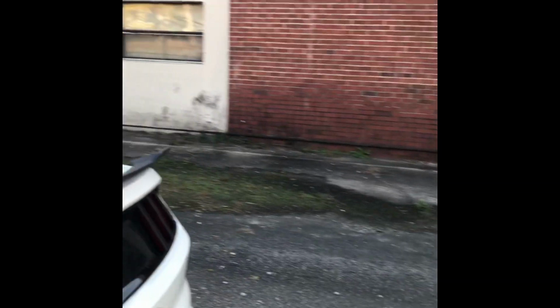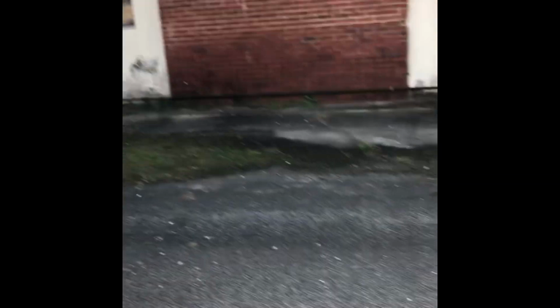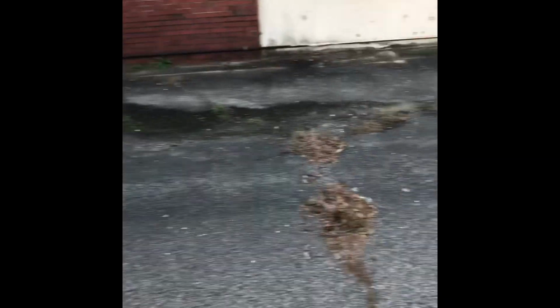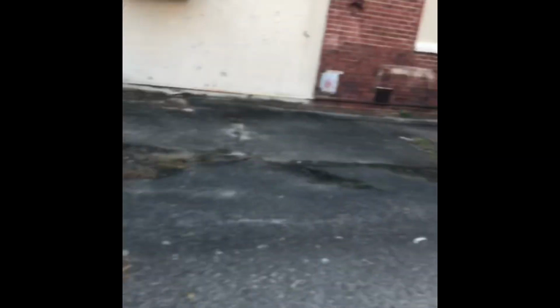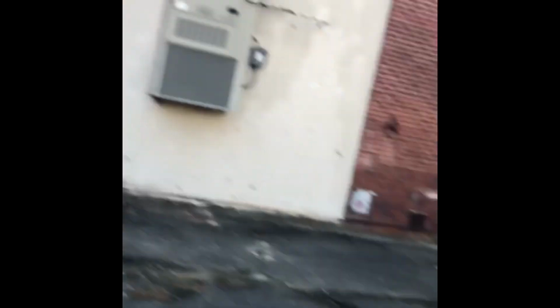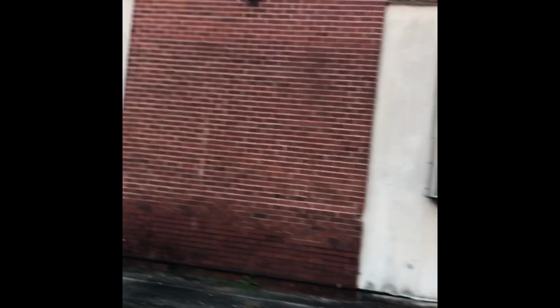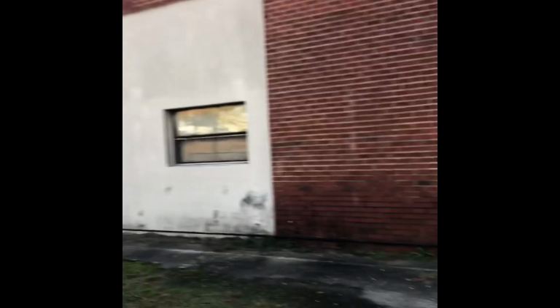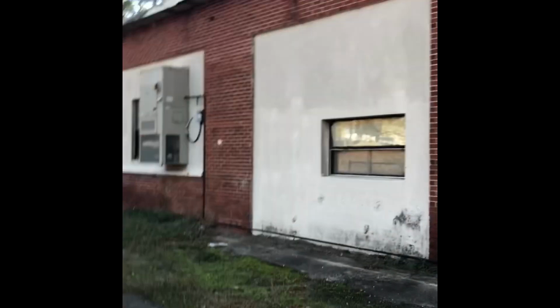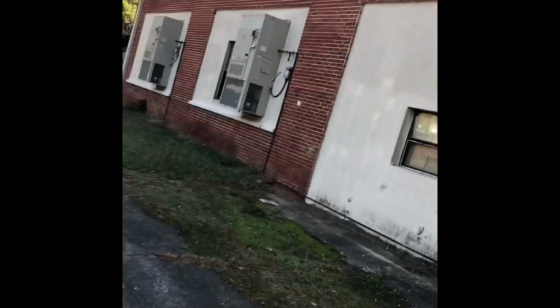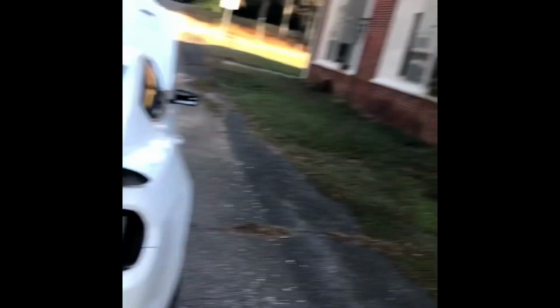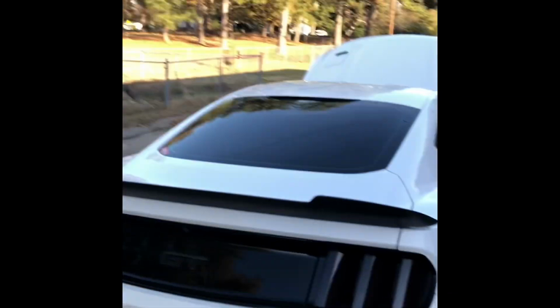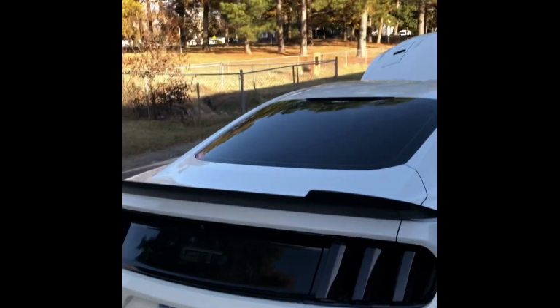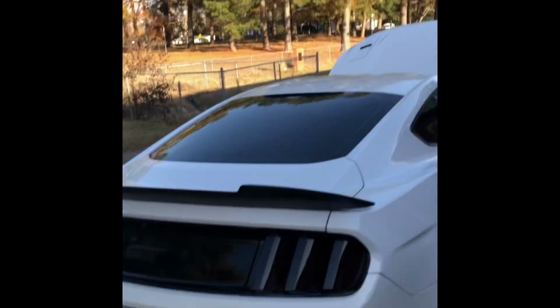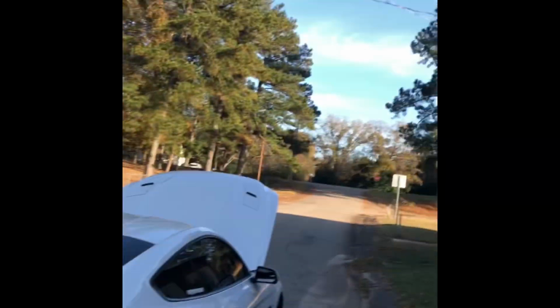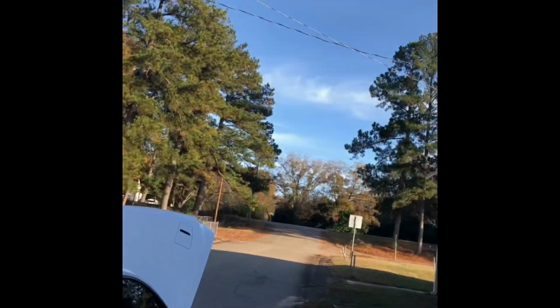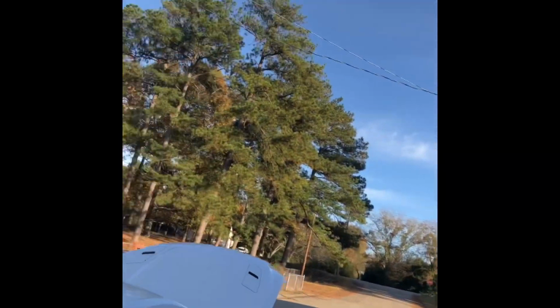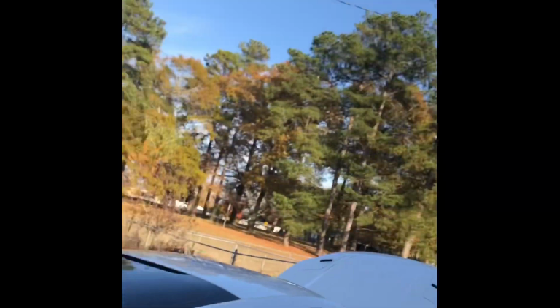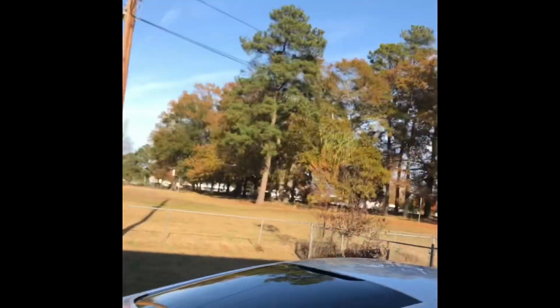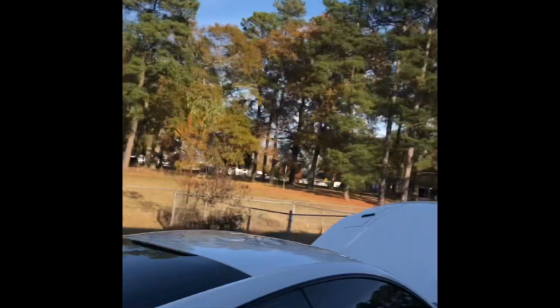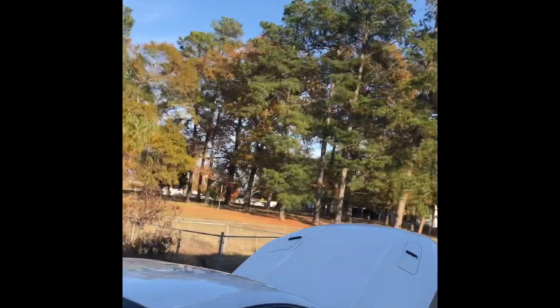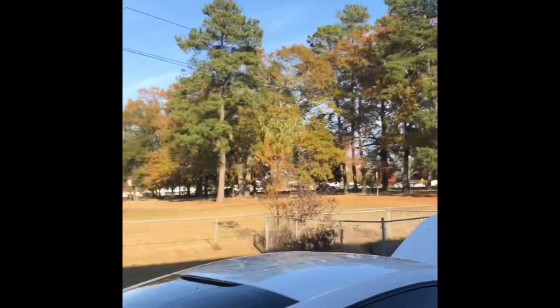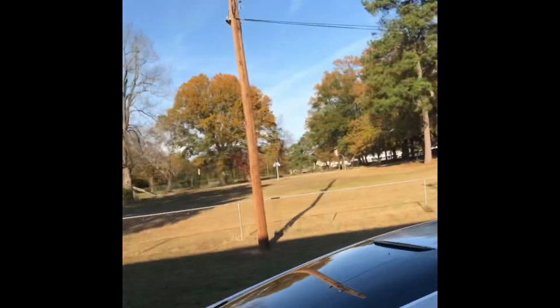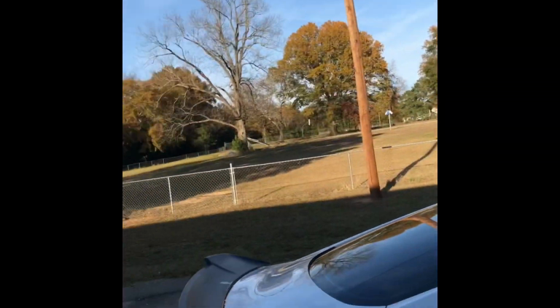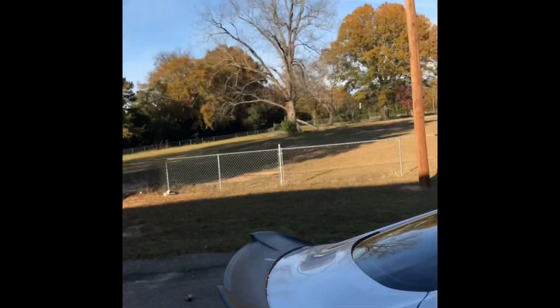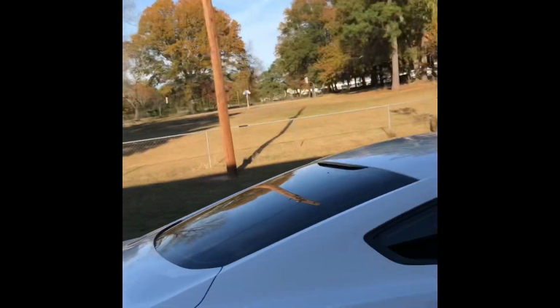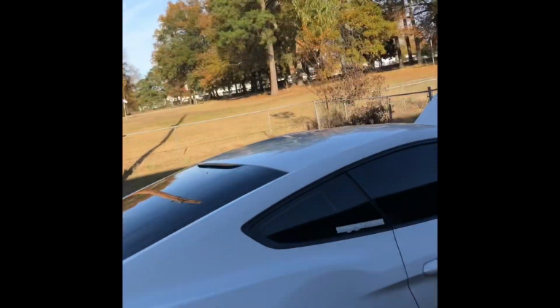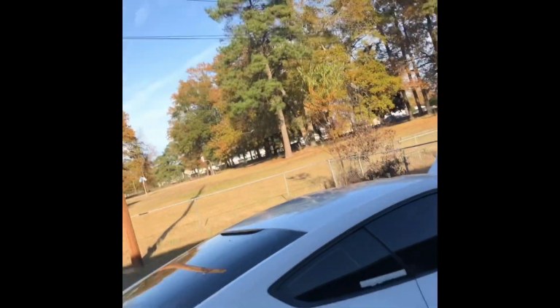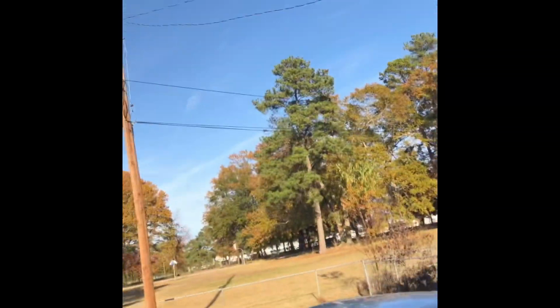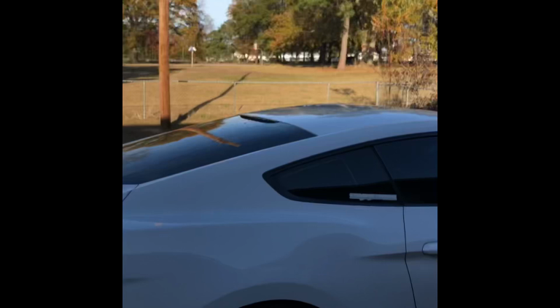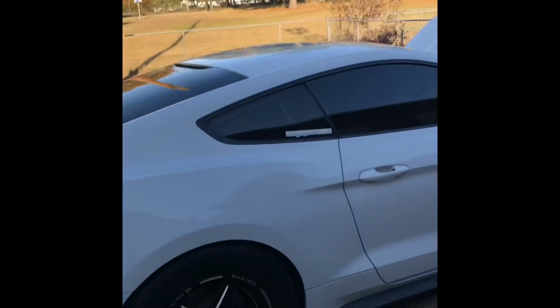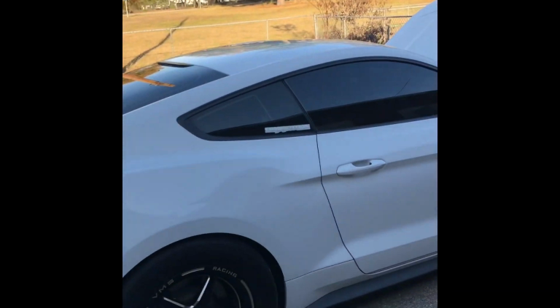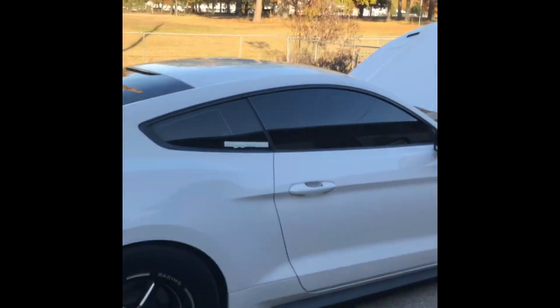This is my third Mustang. I had two Fox bodies — a black one and a gold one — both five-speed cars. That's pretty much it.